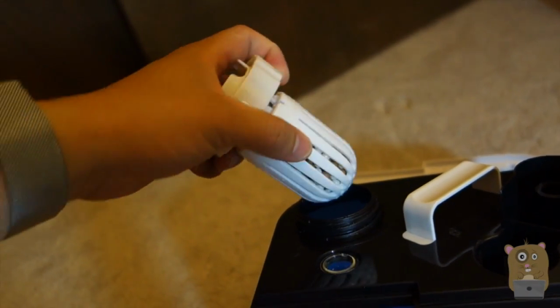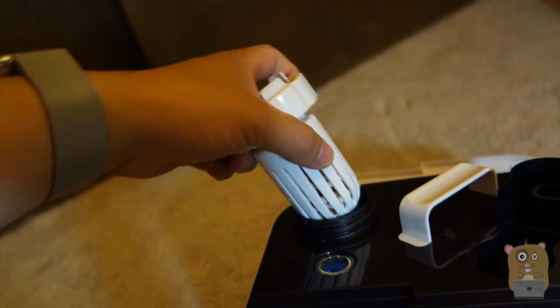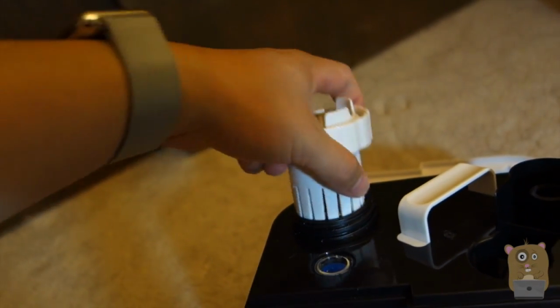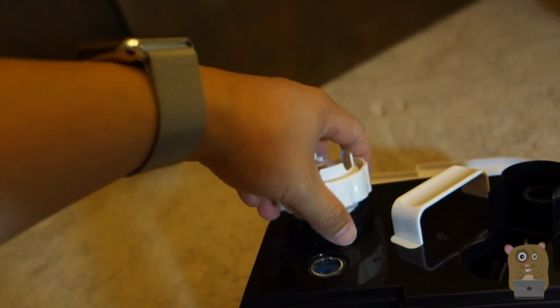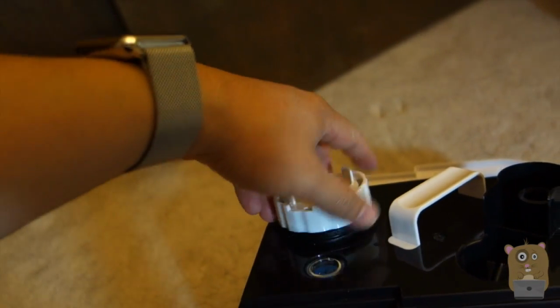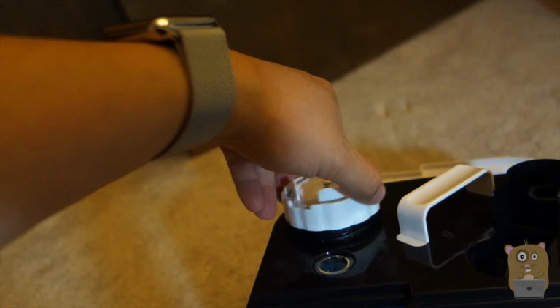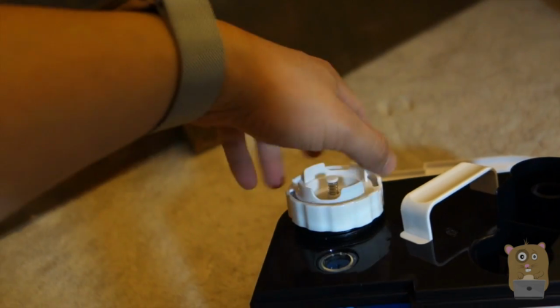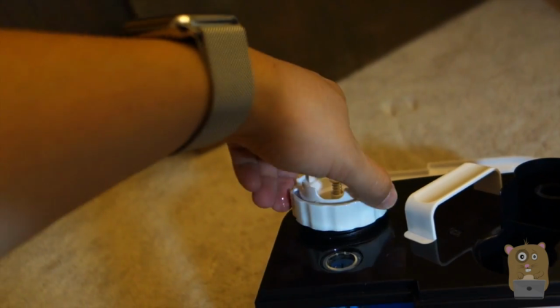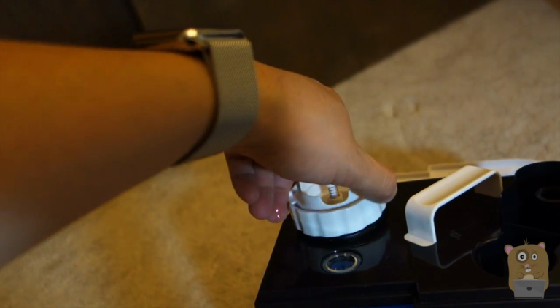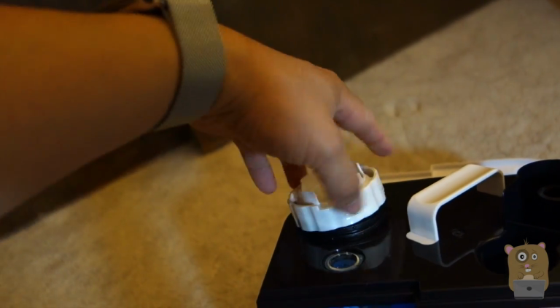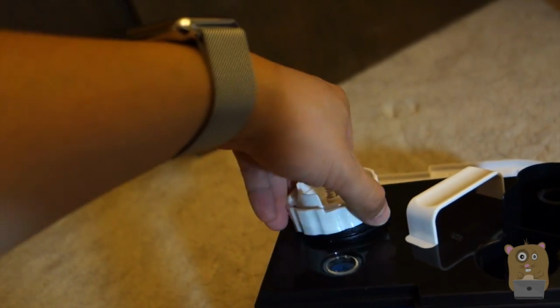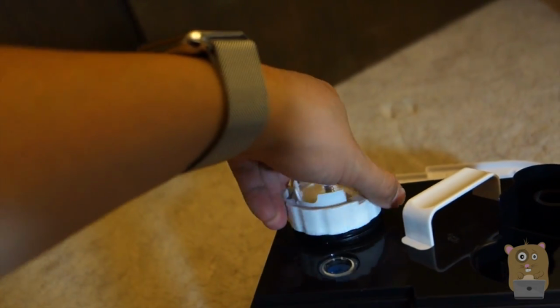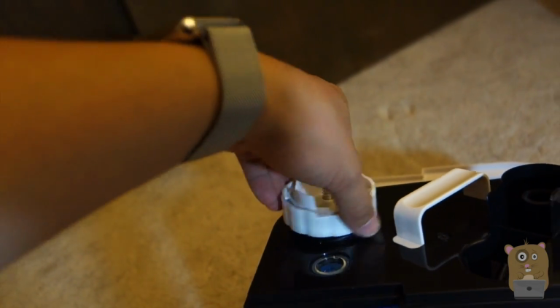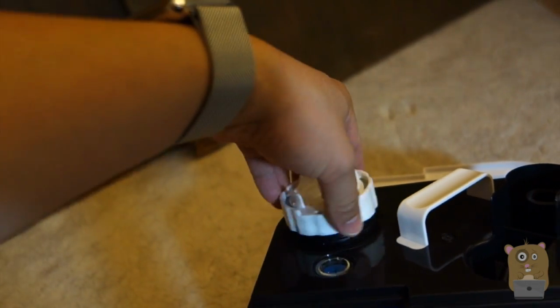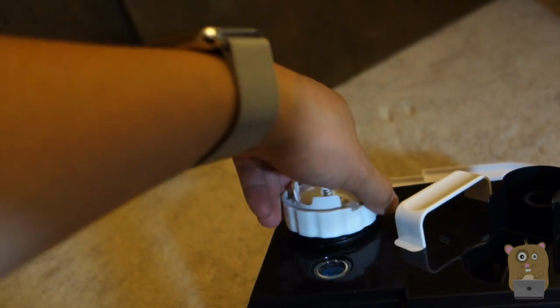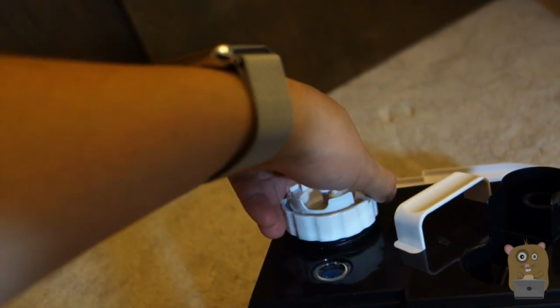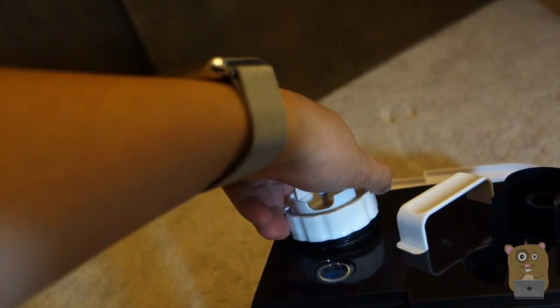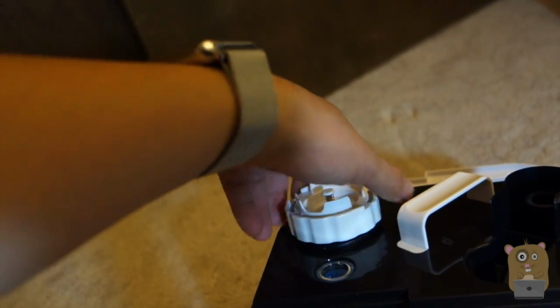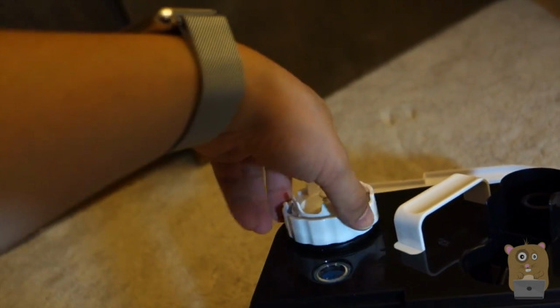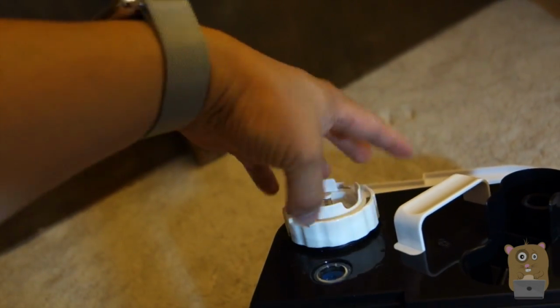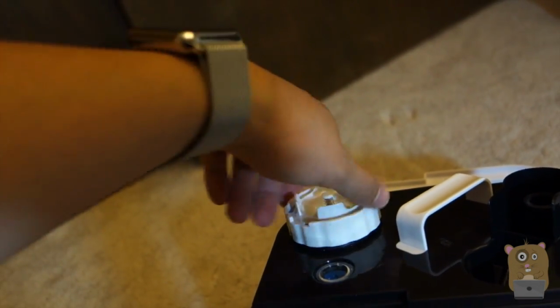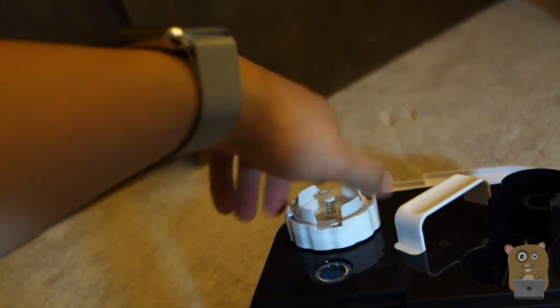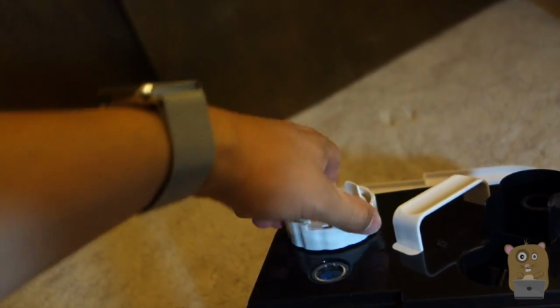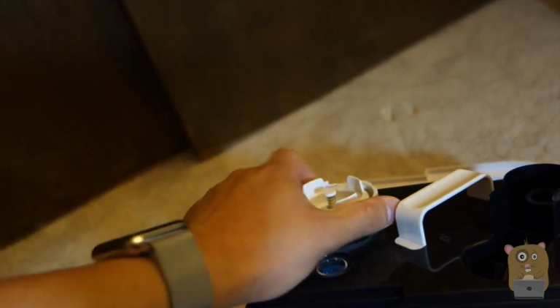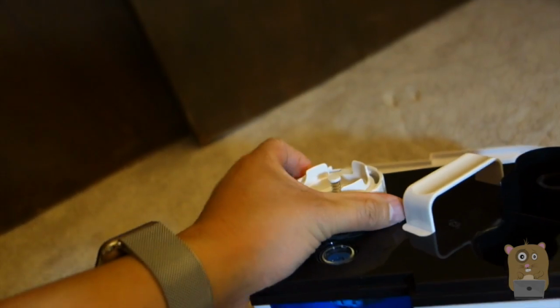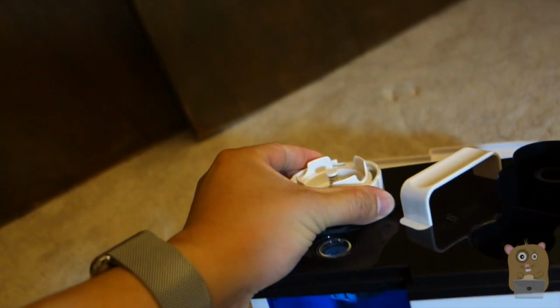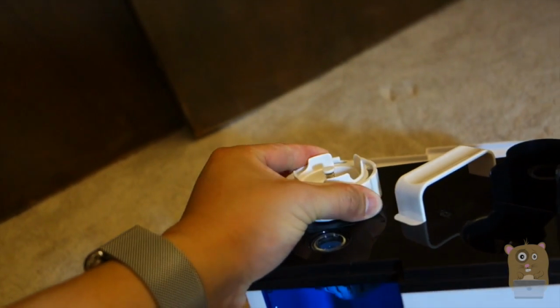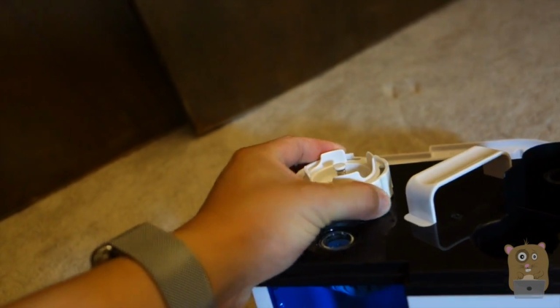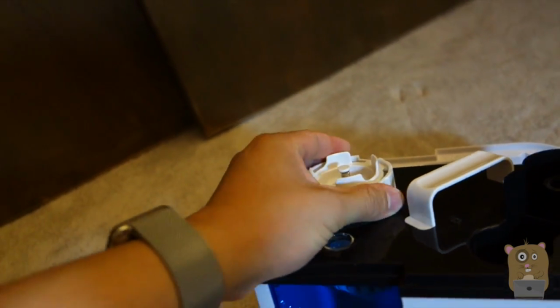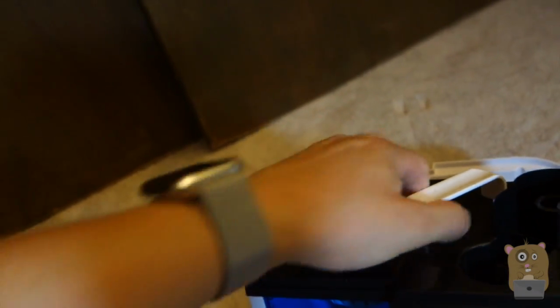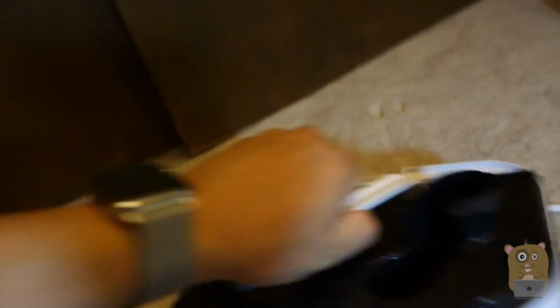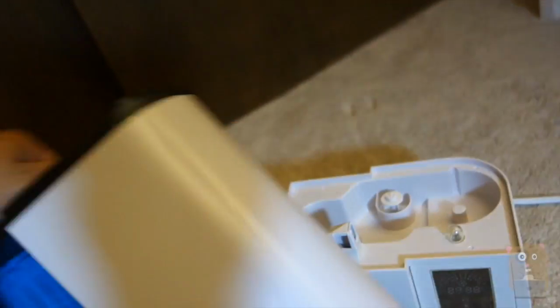So this filter, you can reuse it, easily clean. To clean it, you basically just soak it in white vinegar for like 10 minutes.